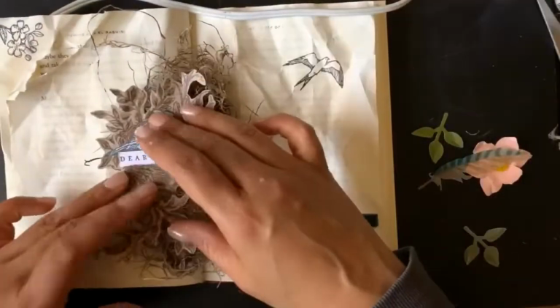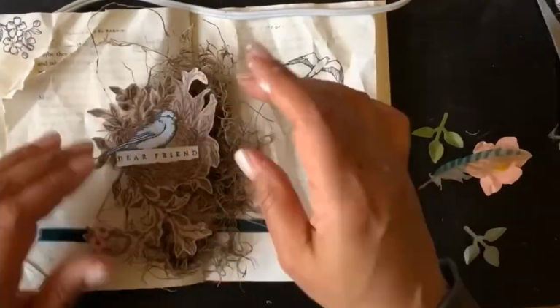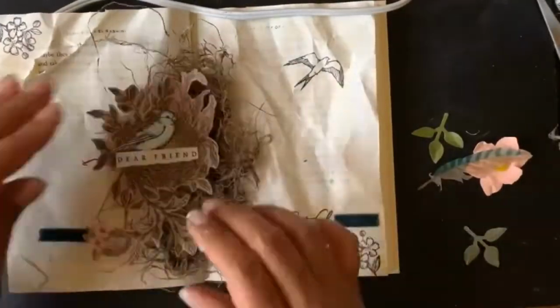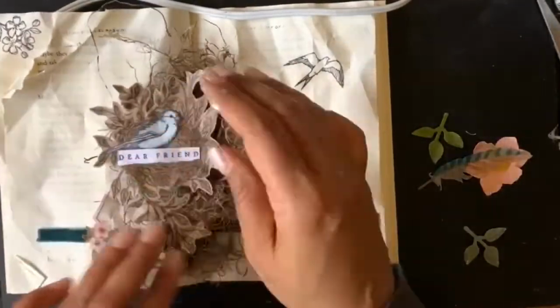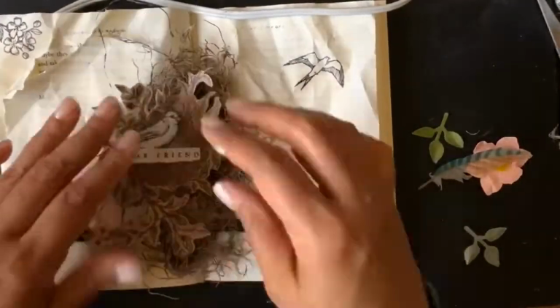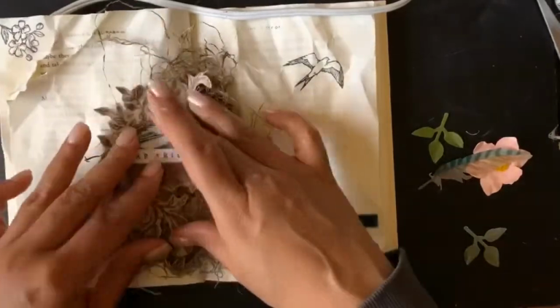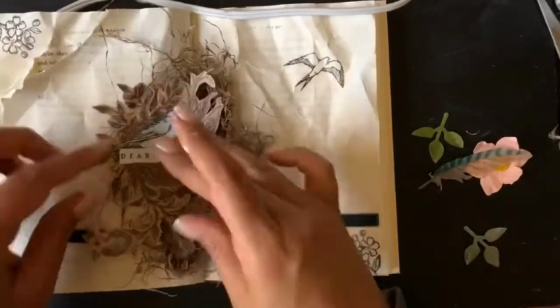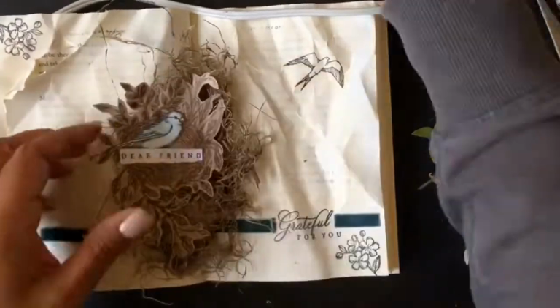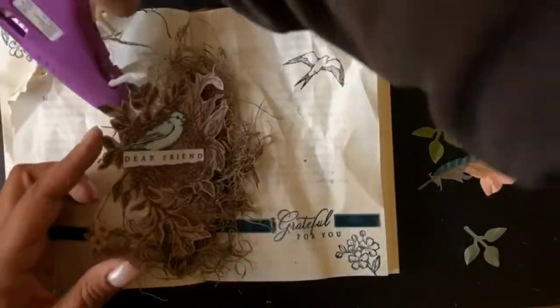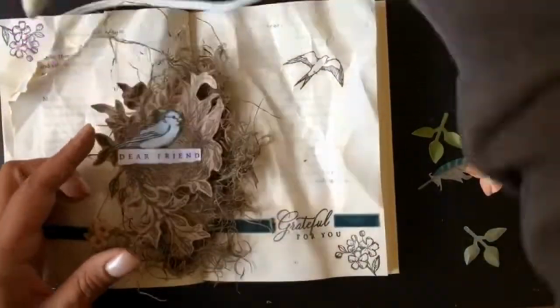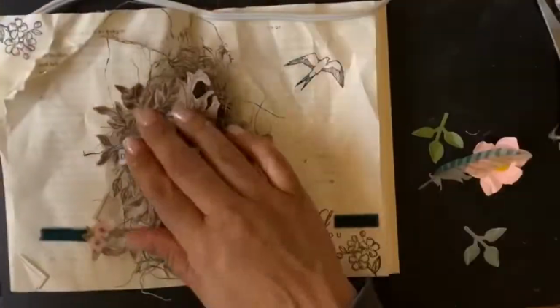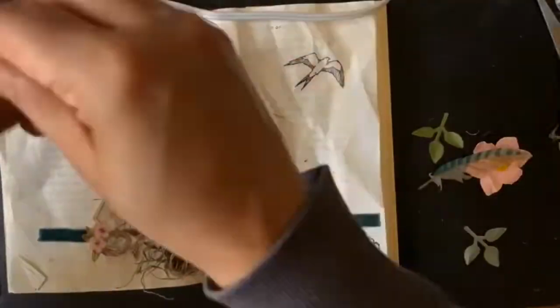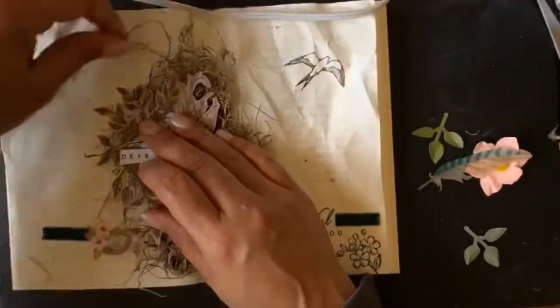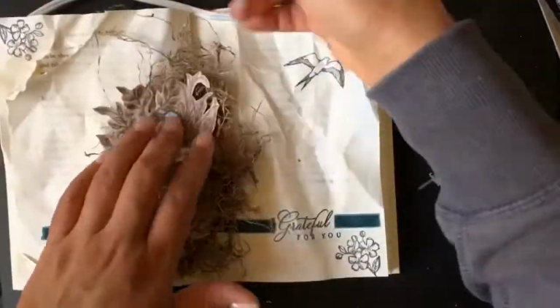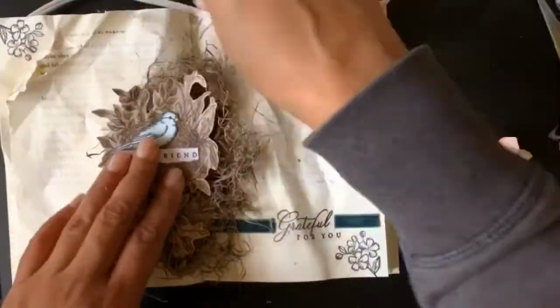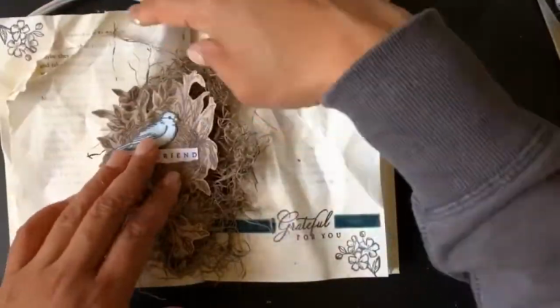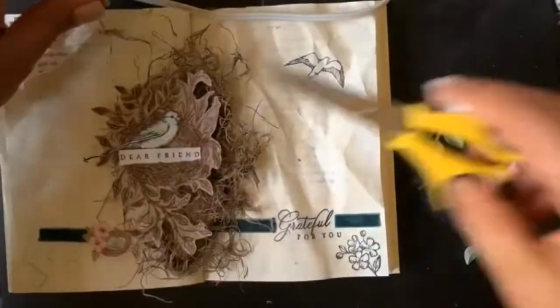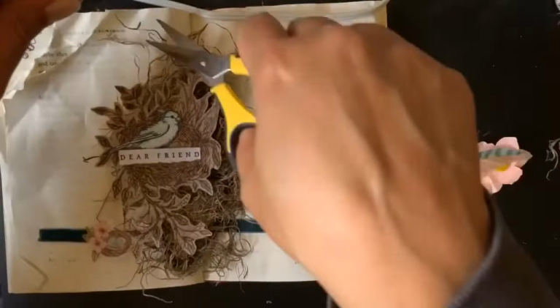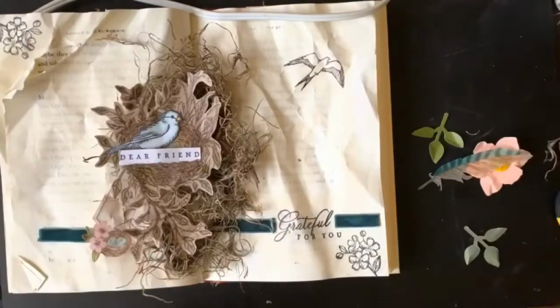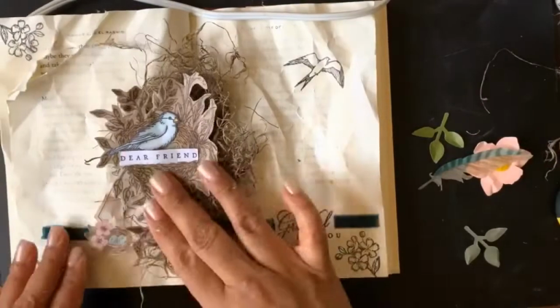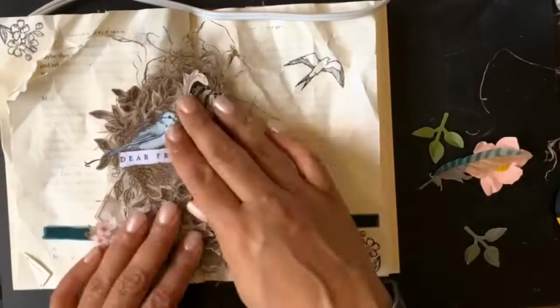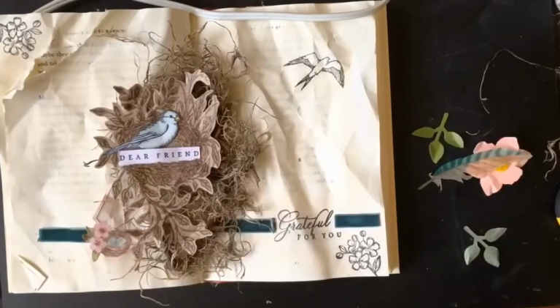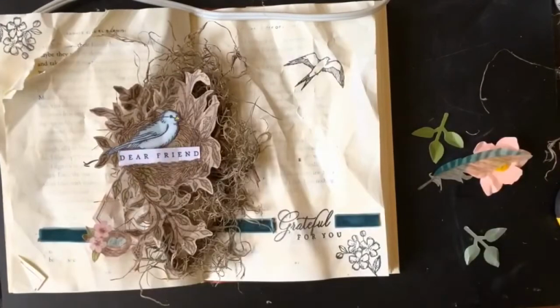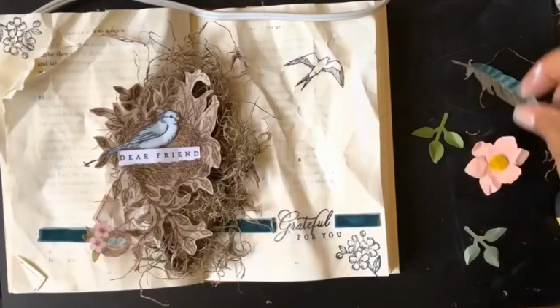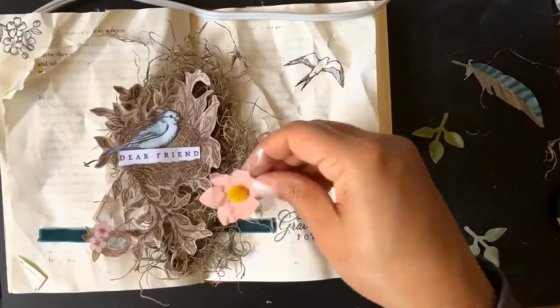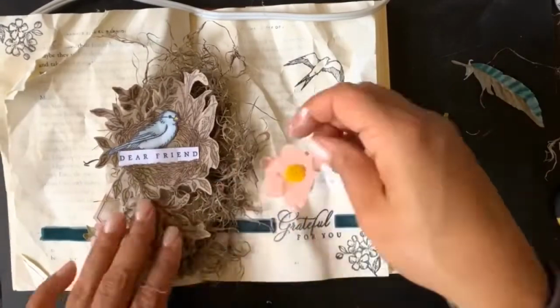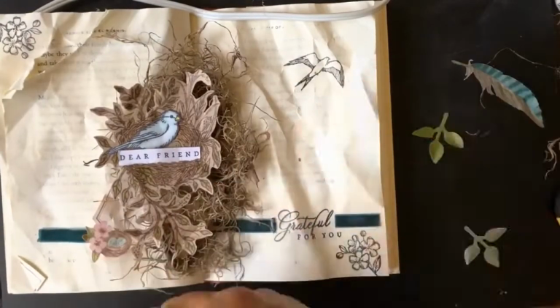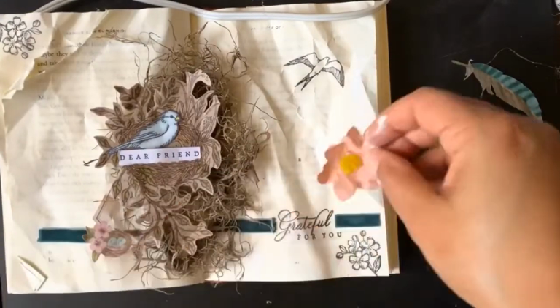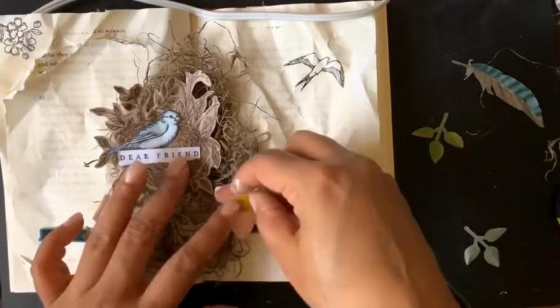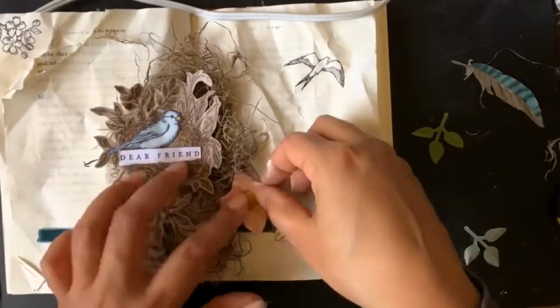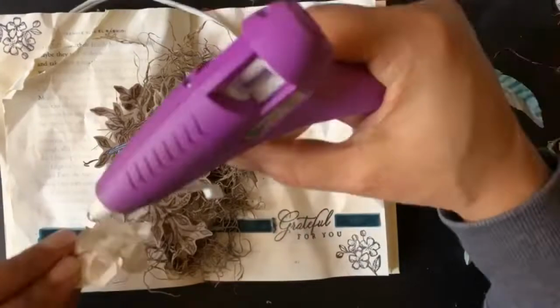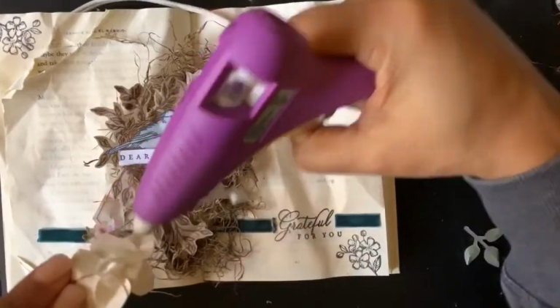That beautiful bird nest — I cut that off the front of one of the cards that came in the kit, and then I added the bird. 'Dear Friend' was a stamp in the kit as well.